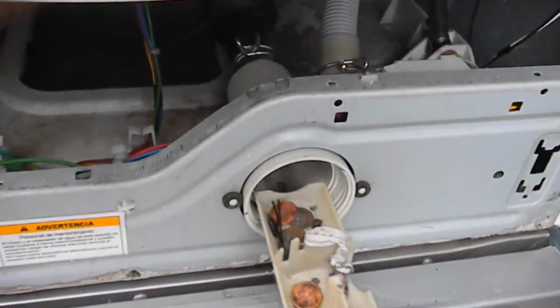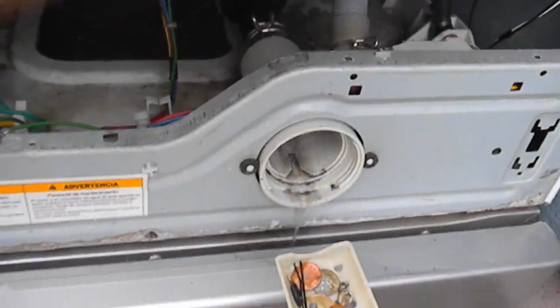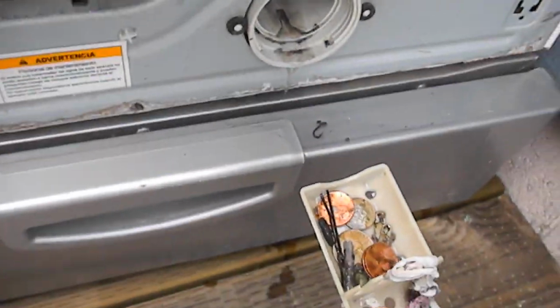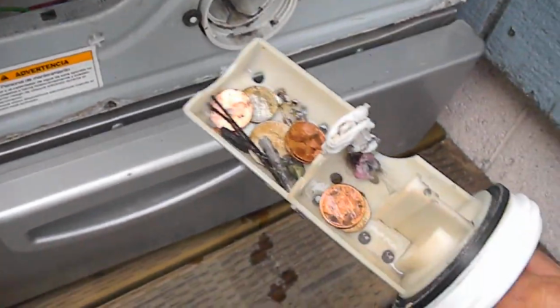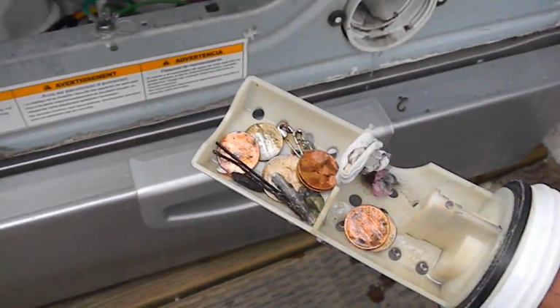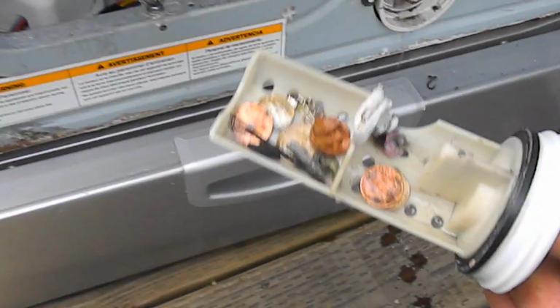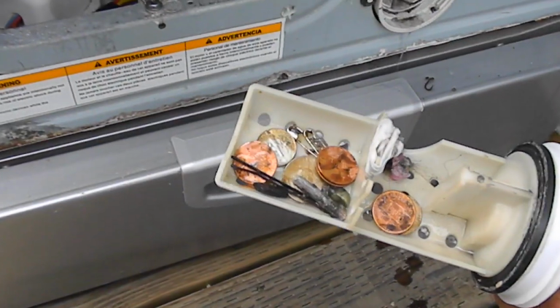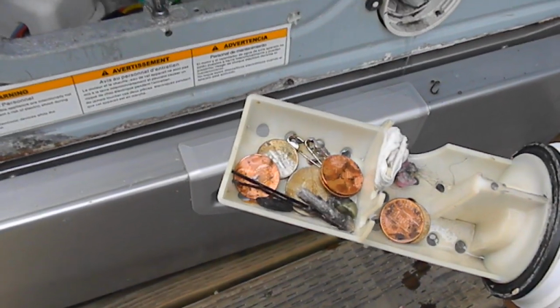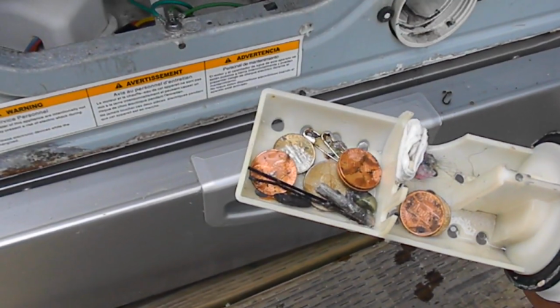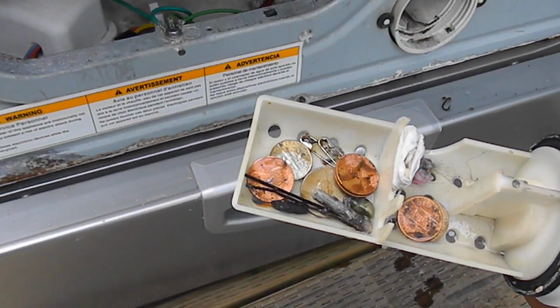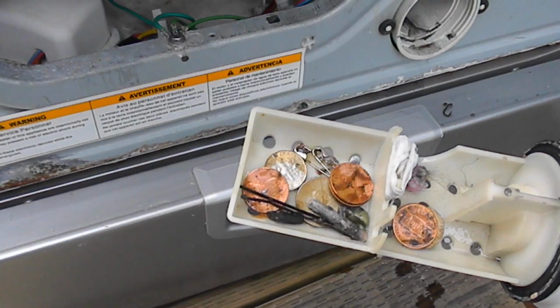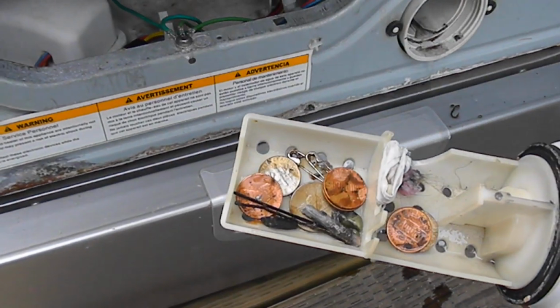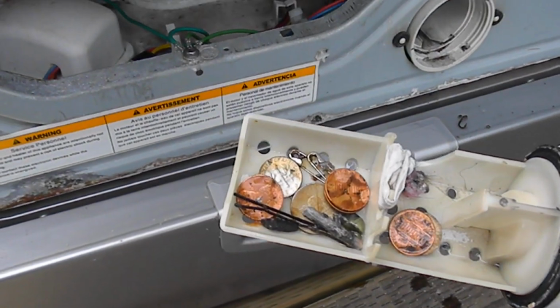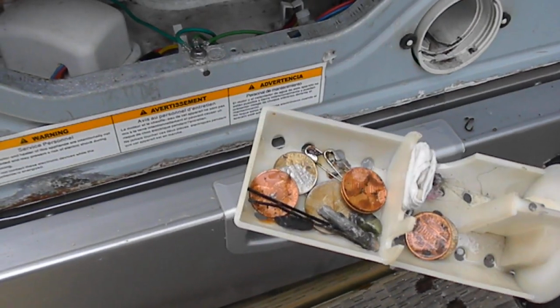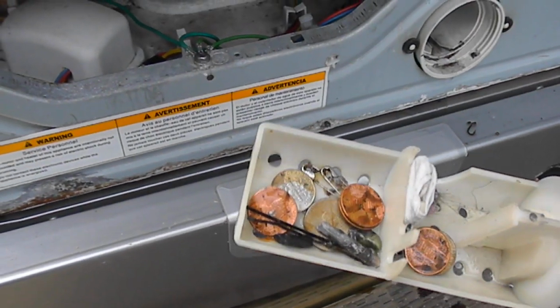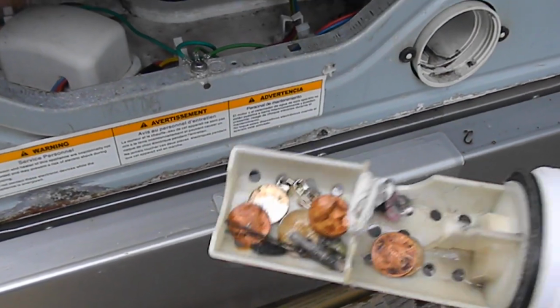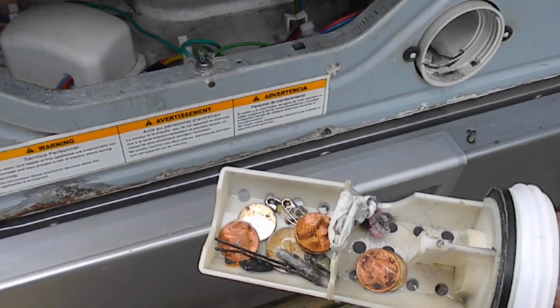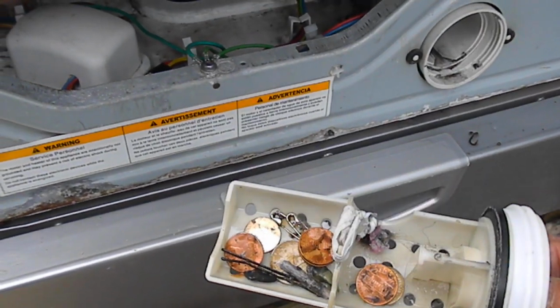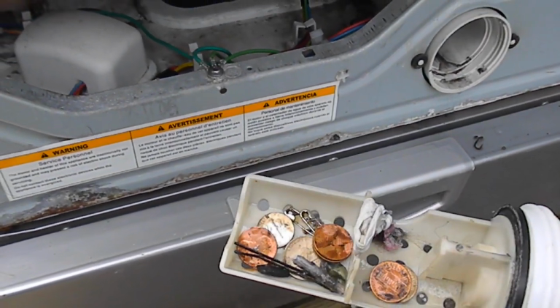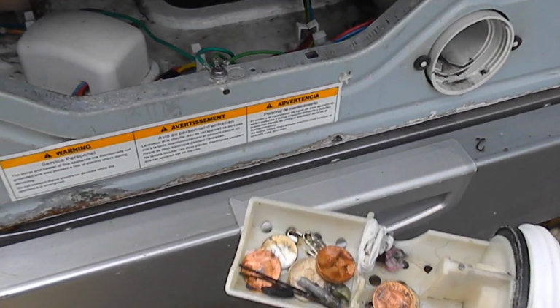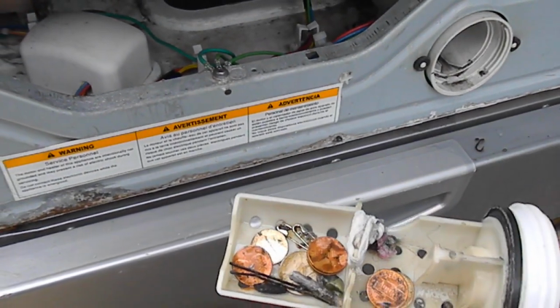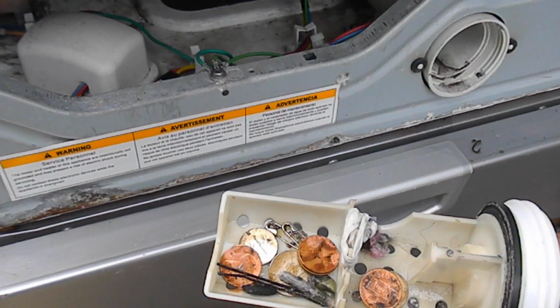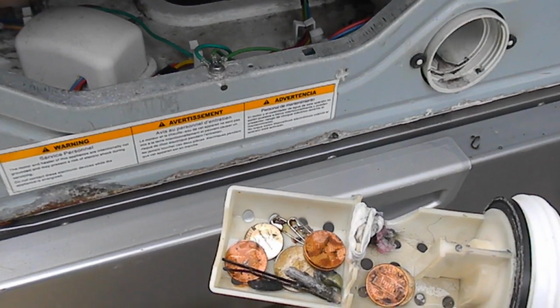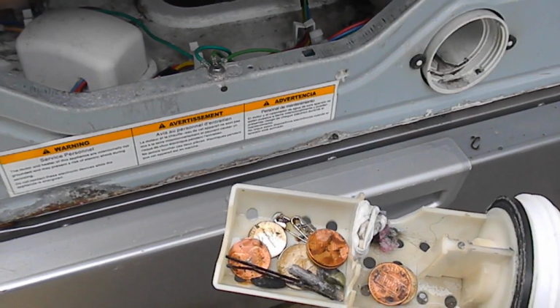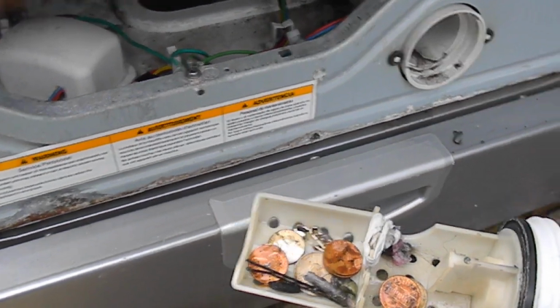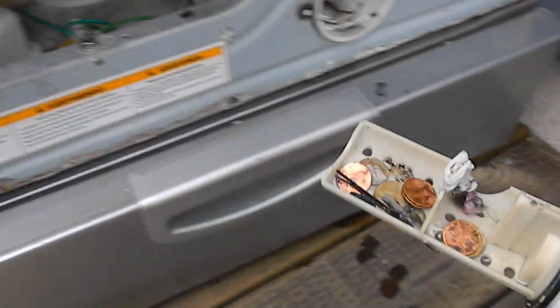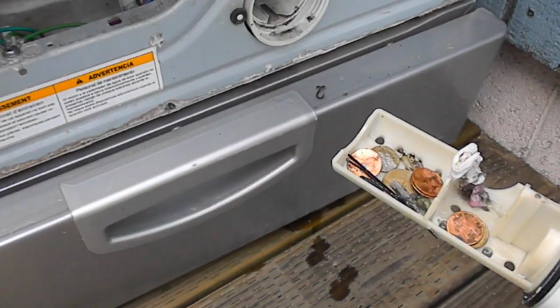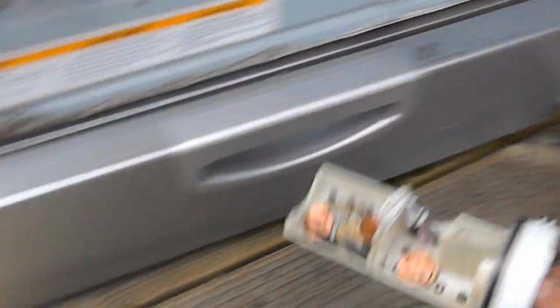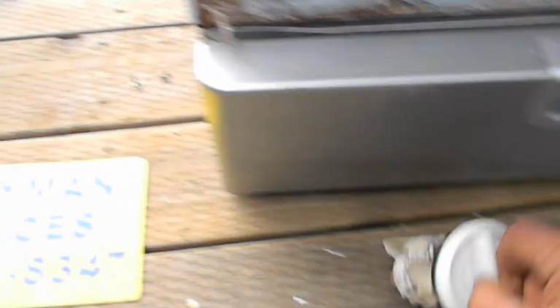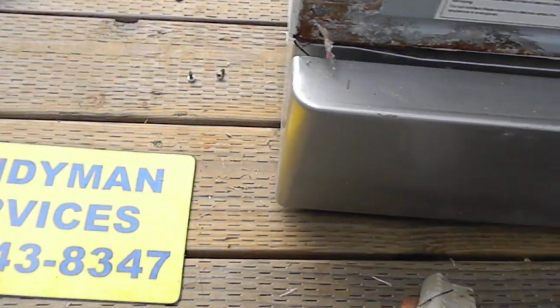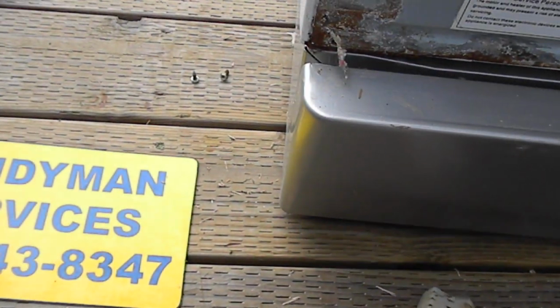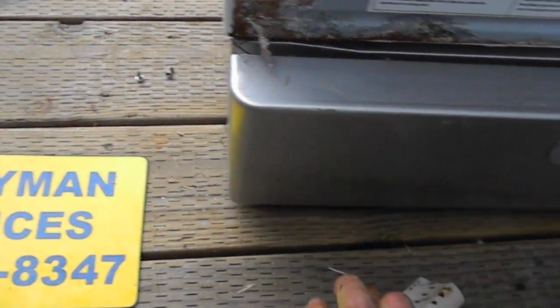This one is not too bad. We've got some nickels and dimes and pennies in here. It's not too bad, but it's going to constrict the flow a little bit, so we definitely want to clean that out.